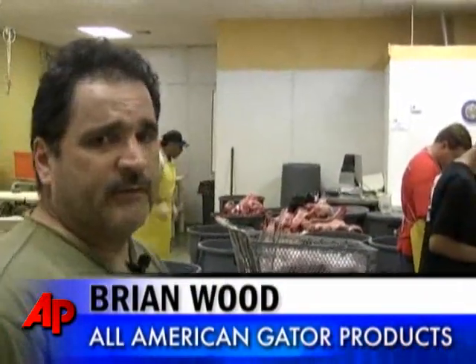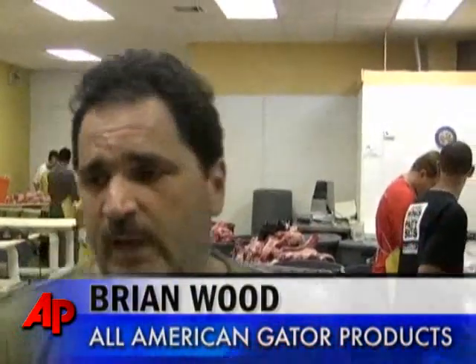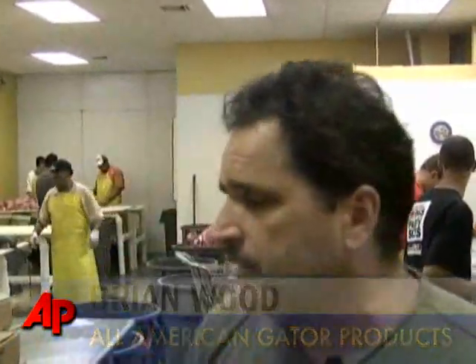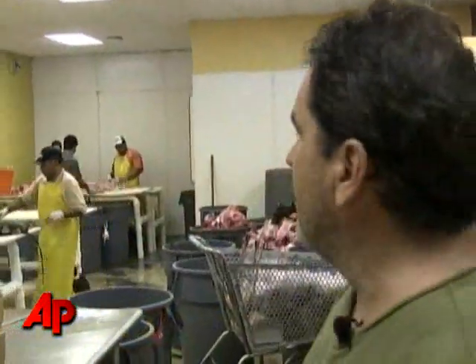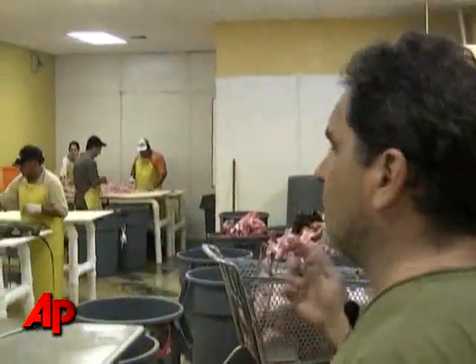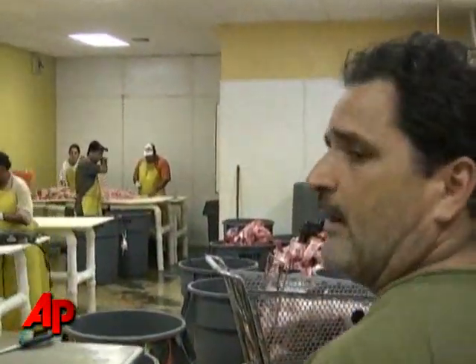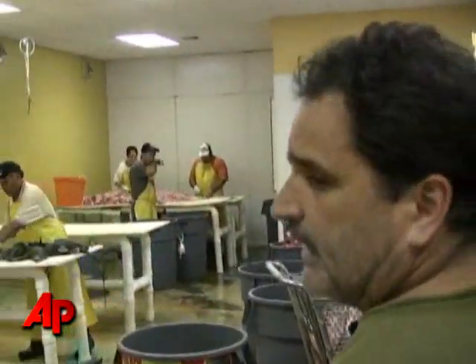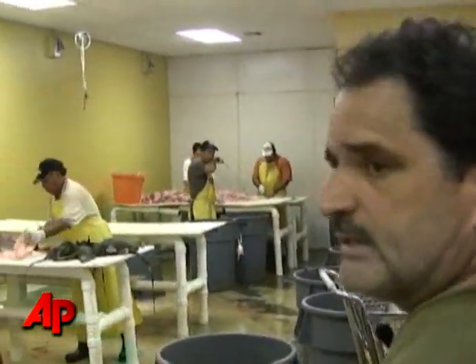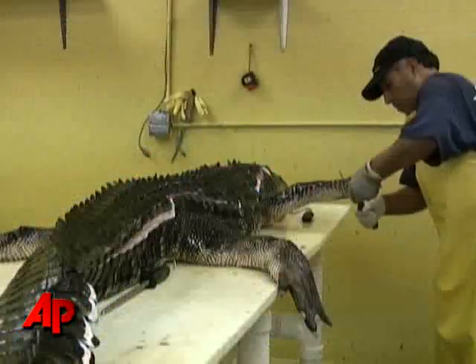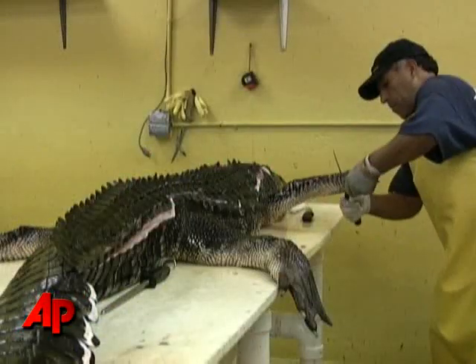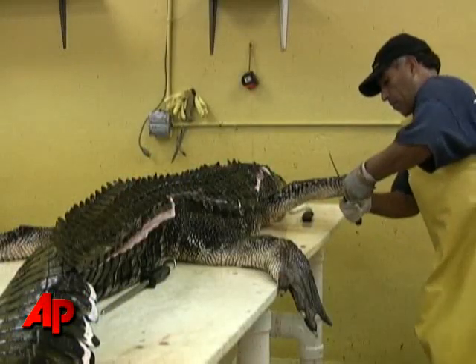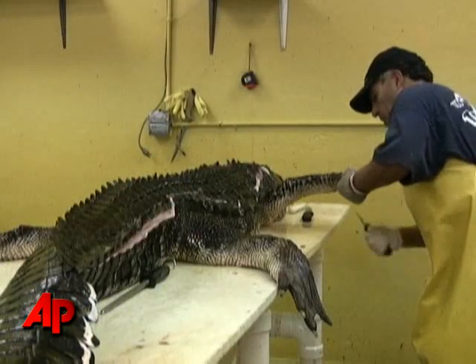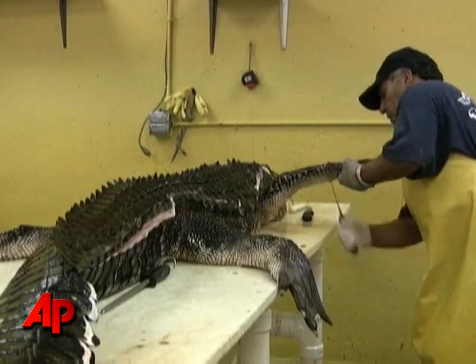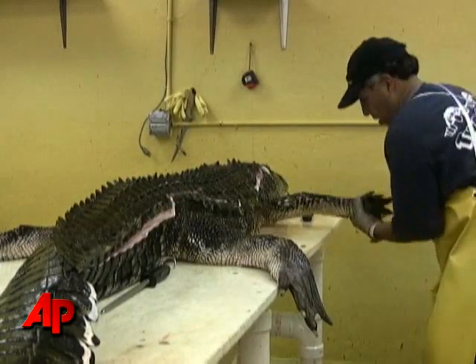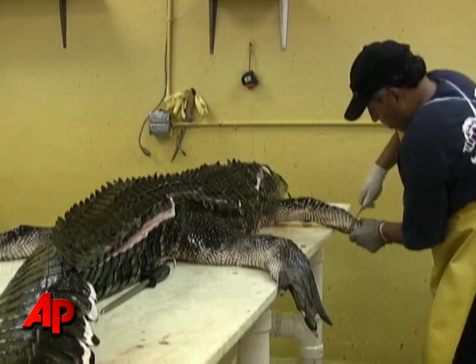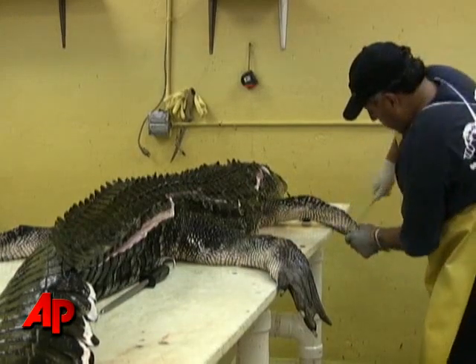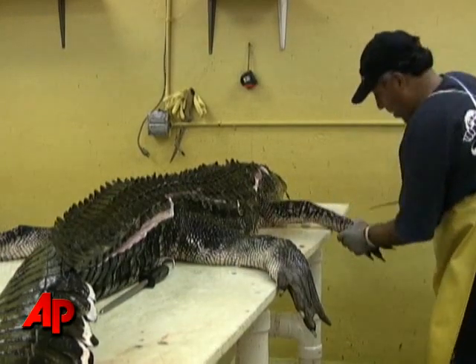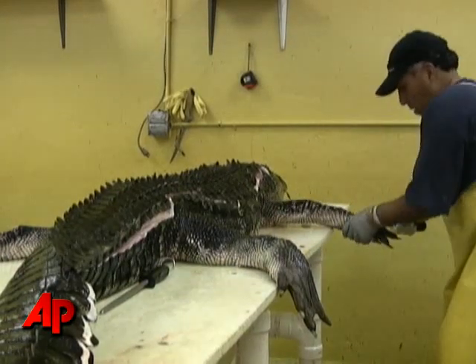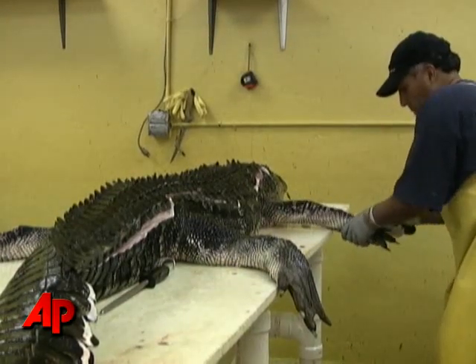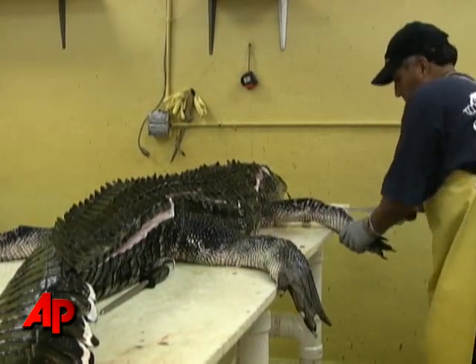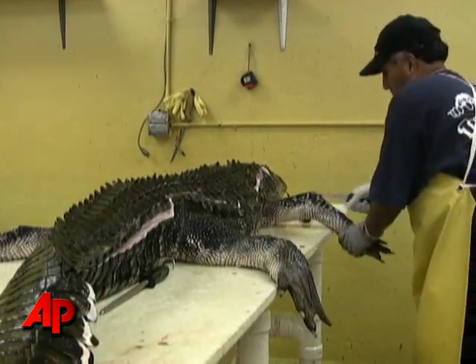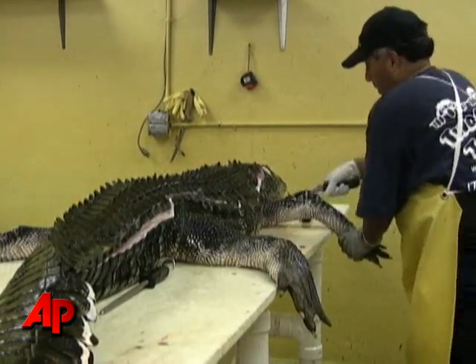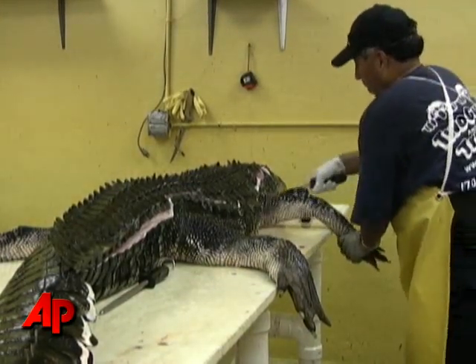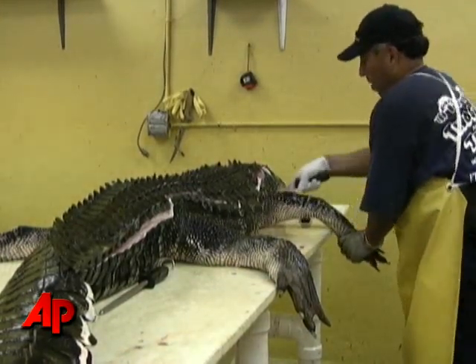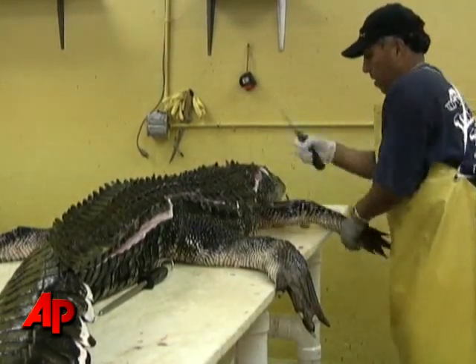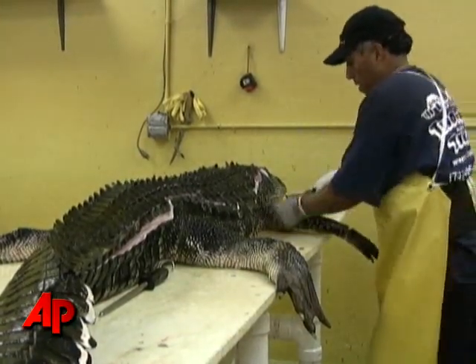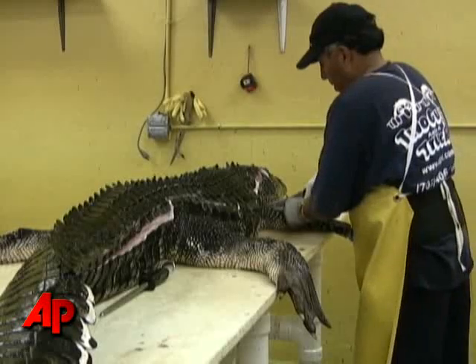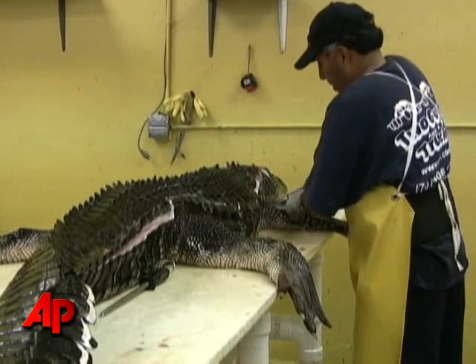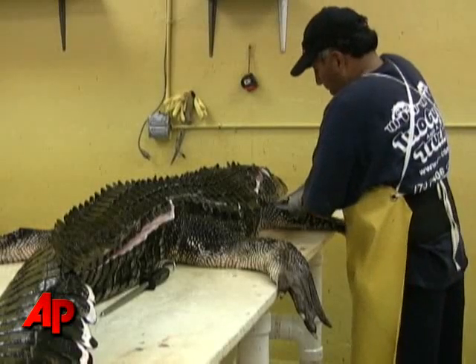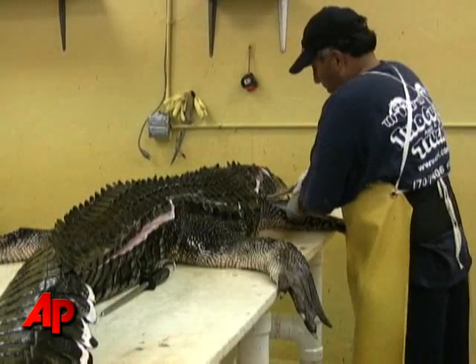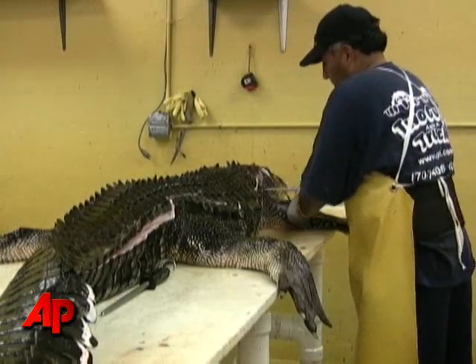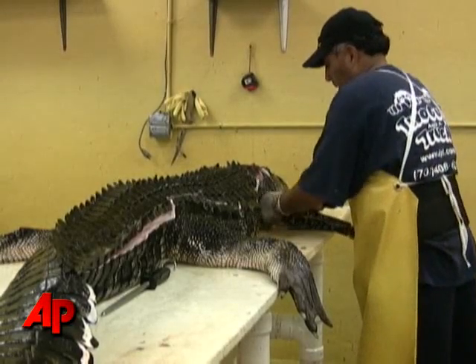Over this way we have a gator being skinned. This is a fairly large alligator — he's about 10 feet long and he'll produce about 40 to 50 pounds of gator meat.